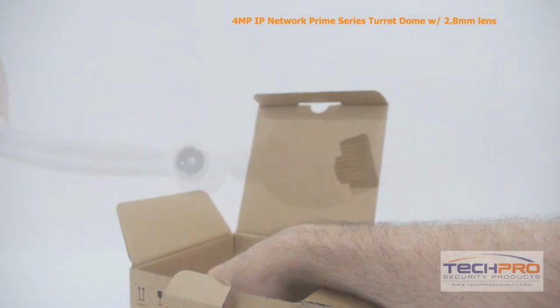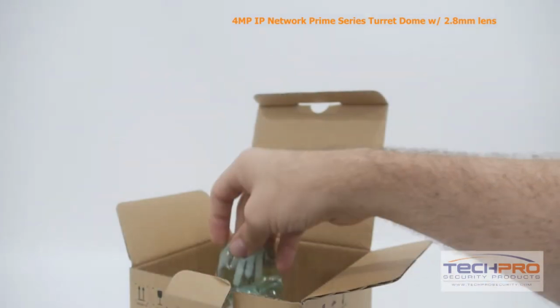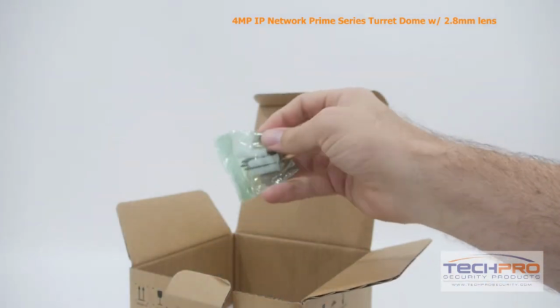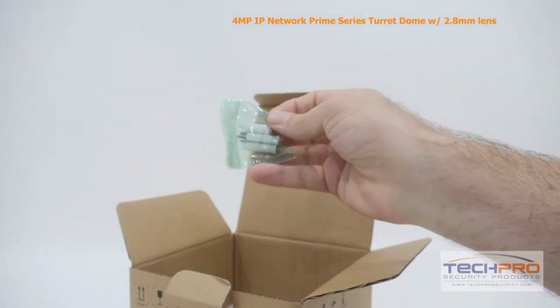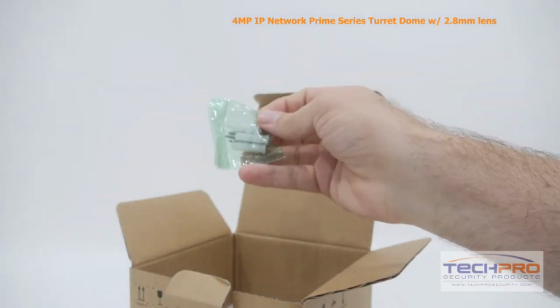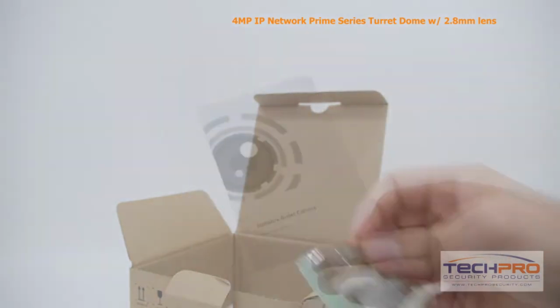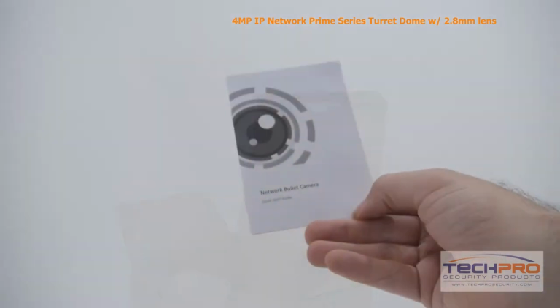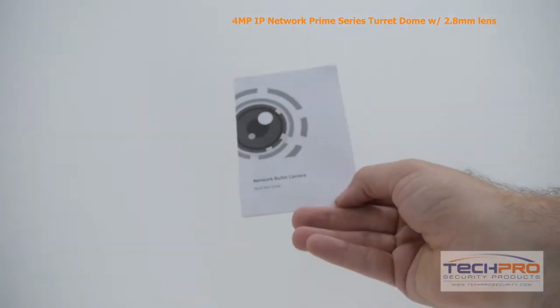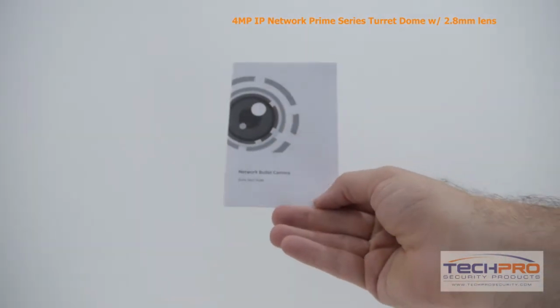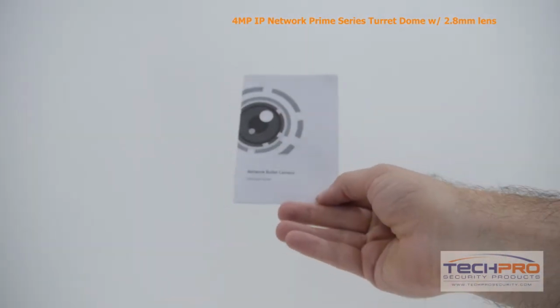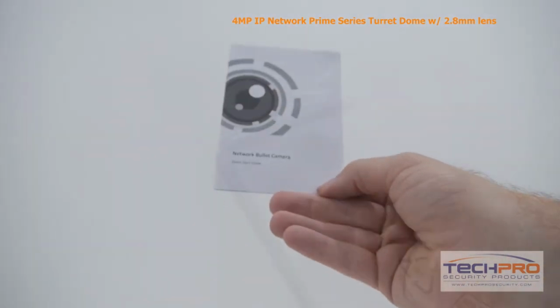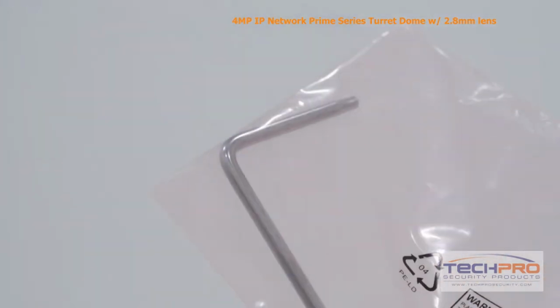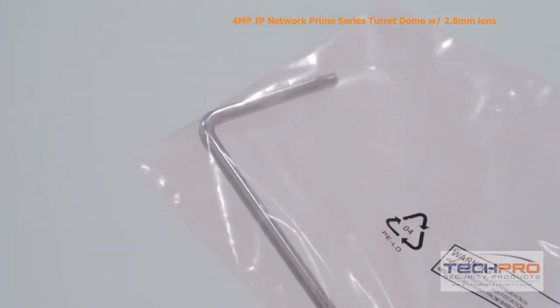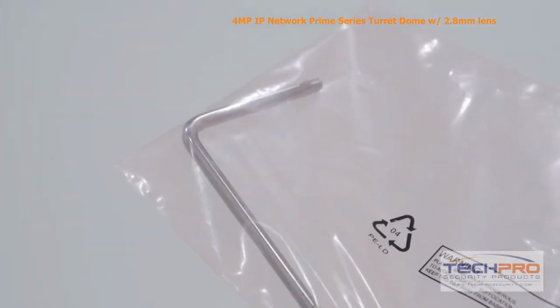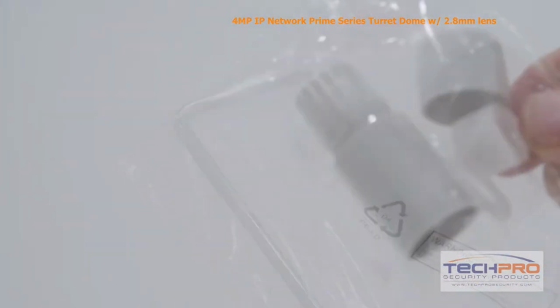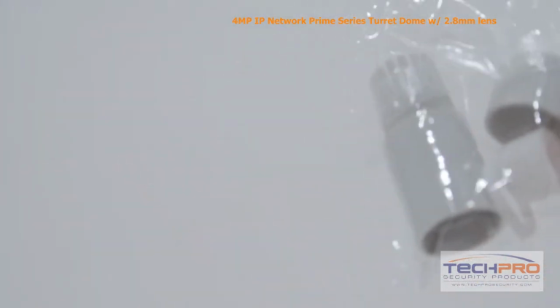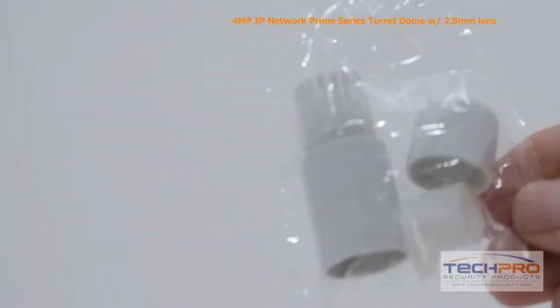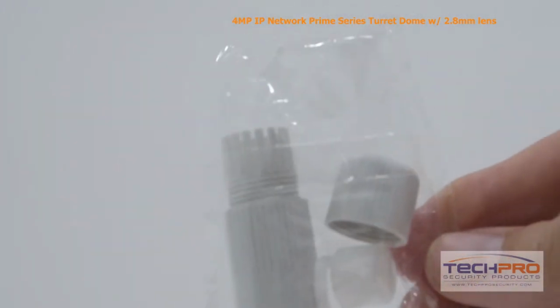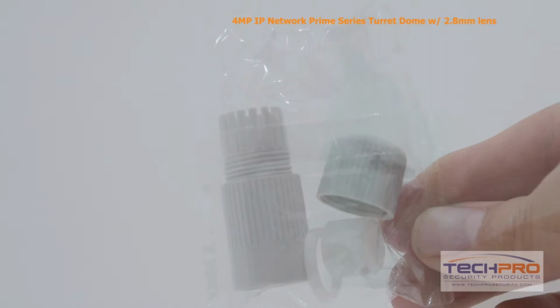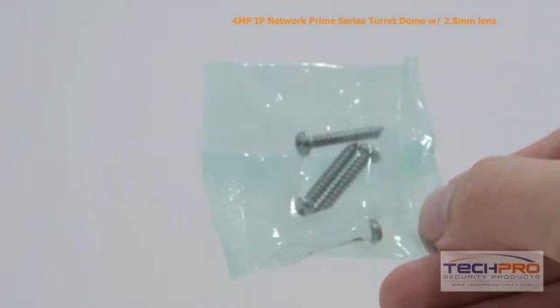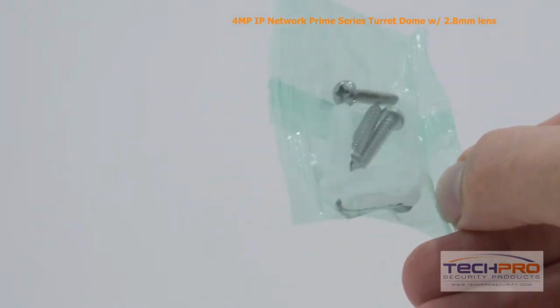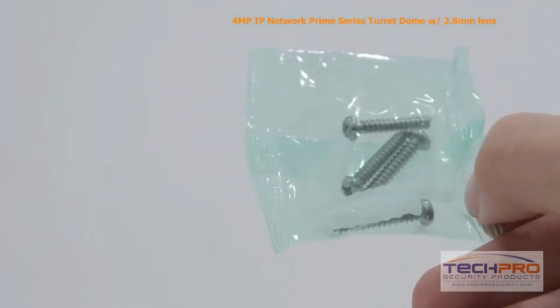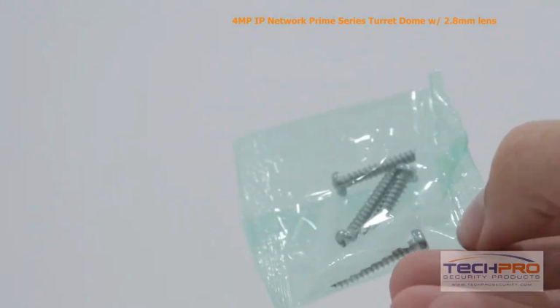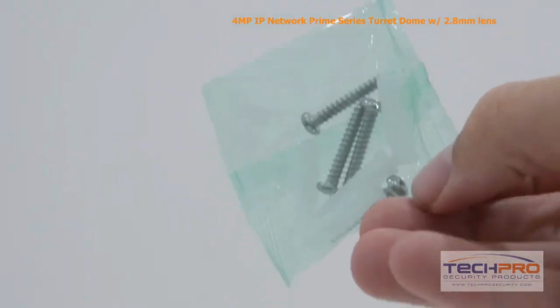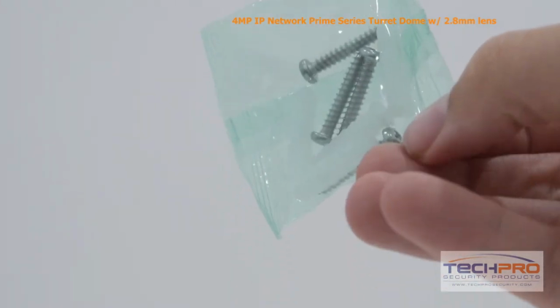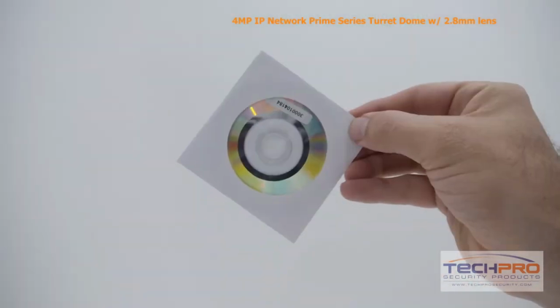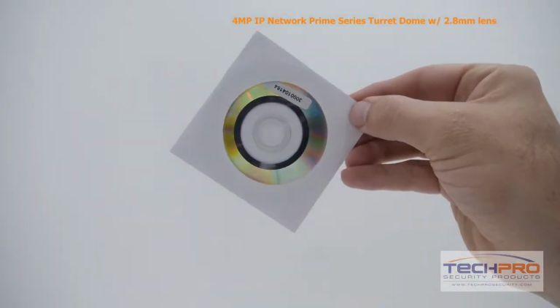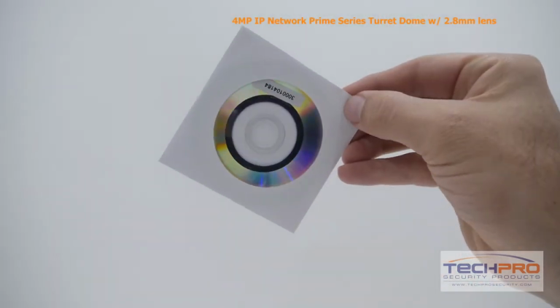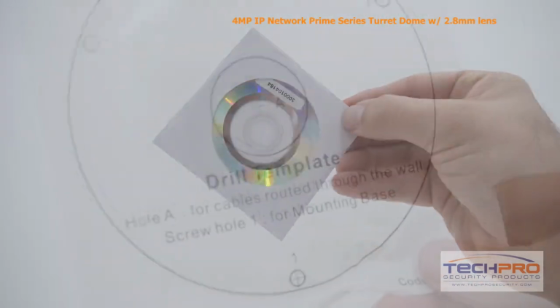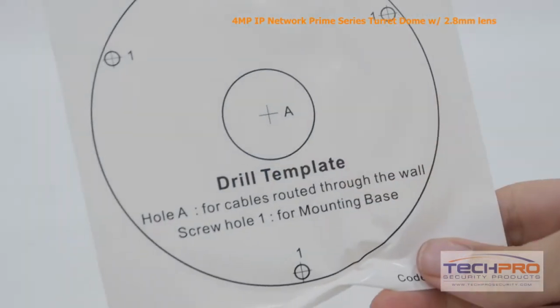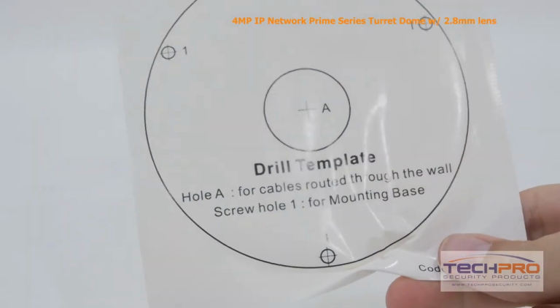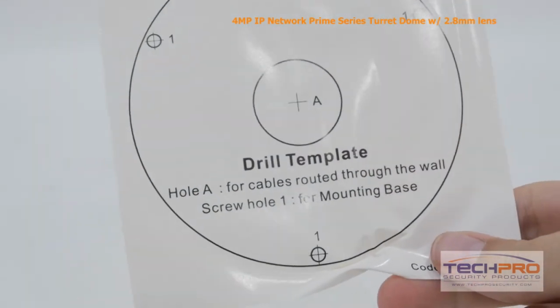Inside the box you'll also find an instruction manual, an Allen wrench, an Ethernet port protector, mounting screws and pegs, a software disk, and a mounting template.